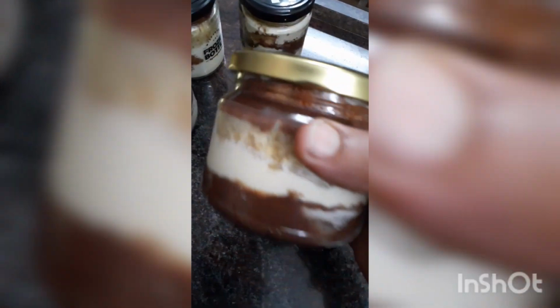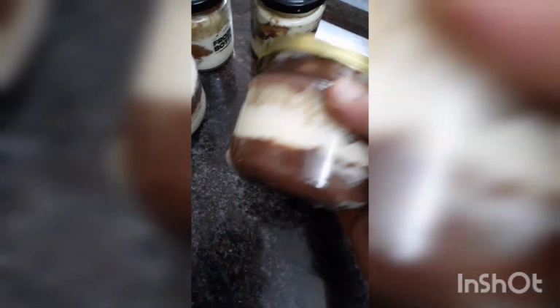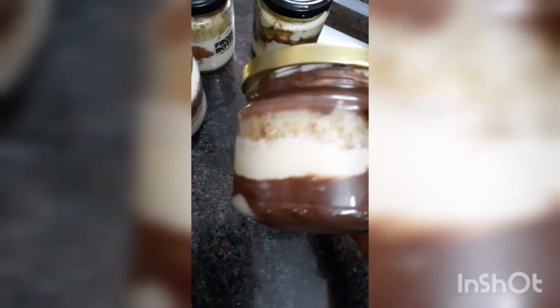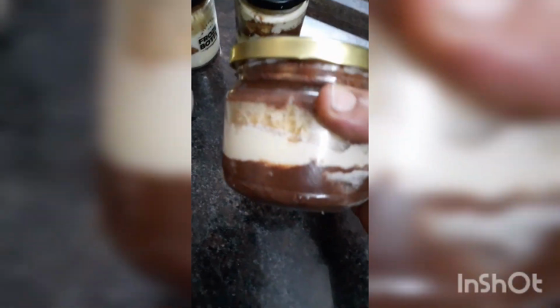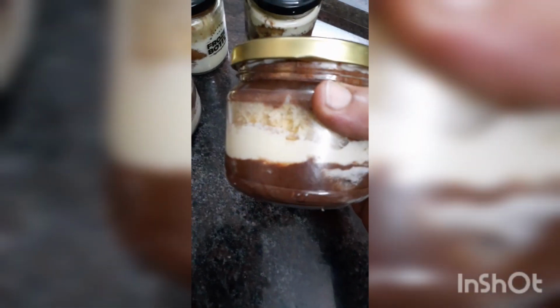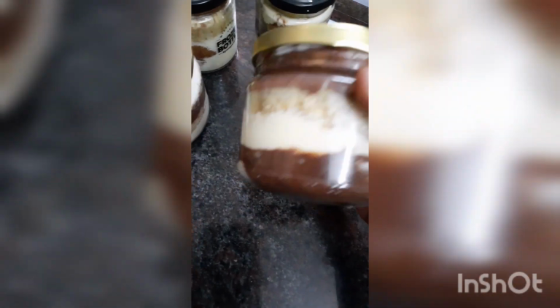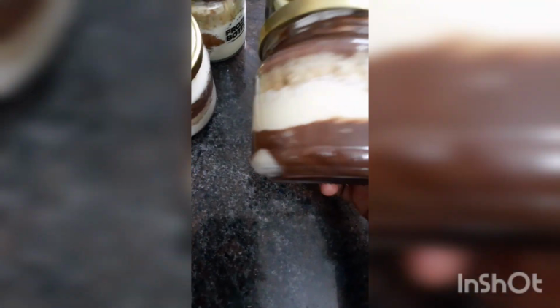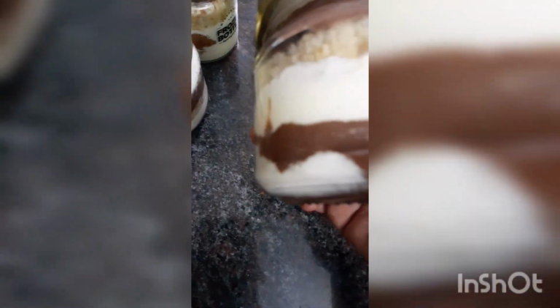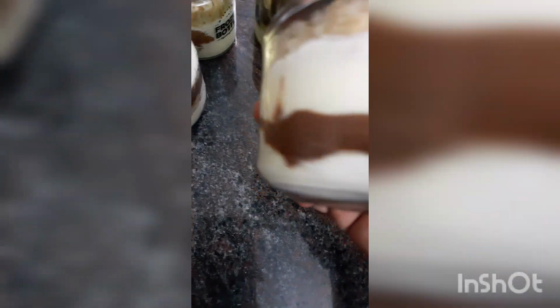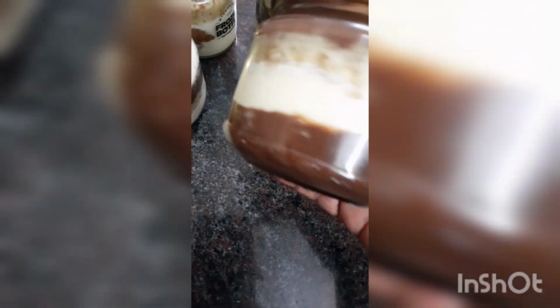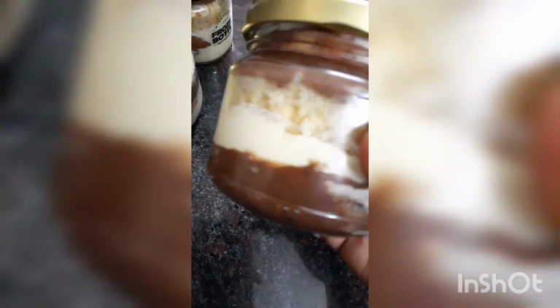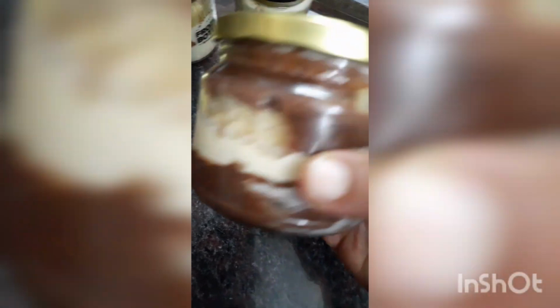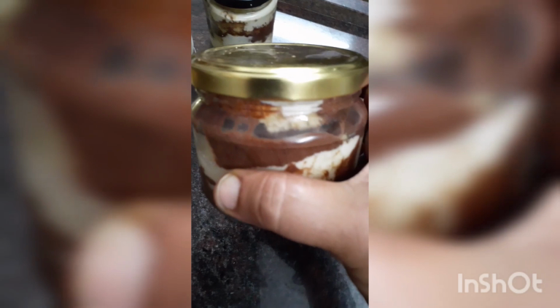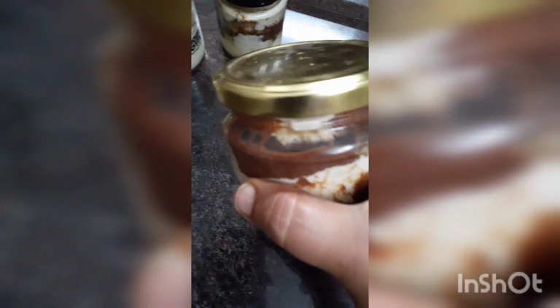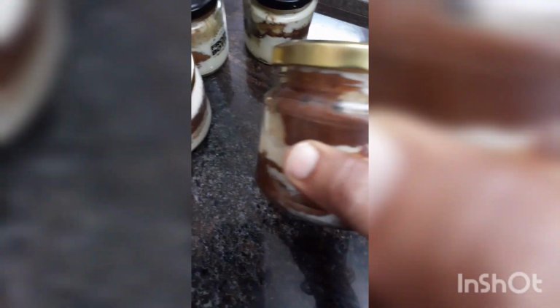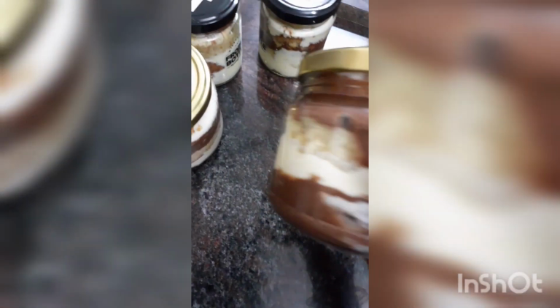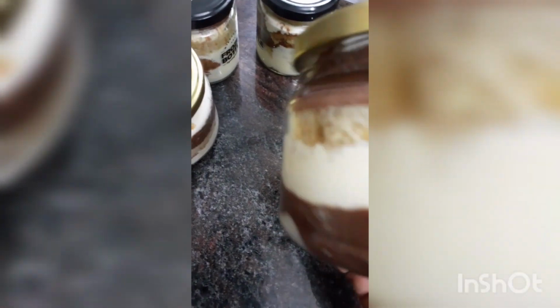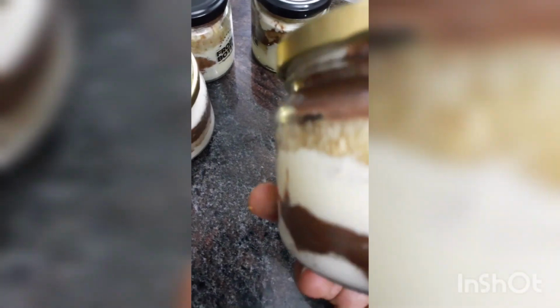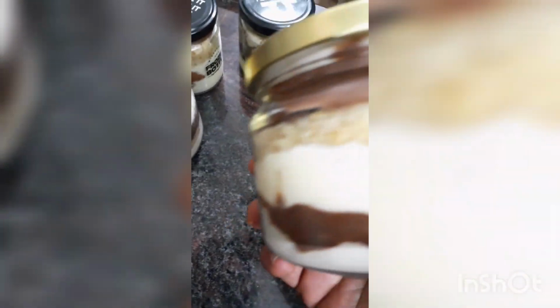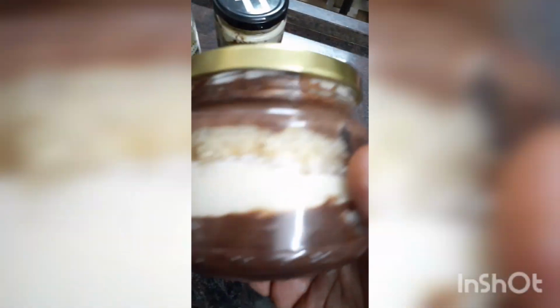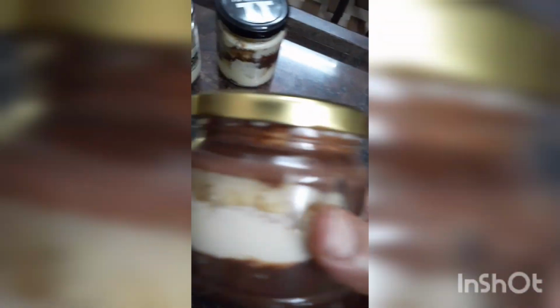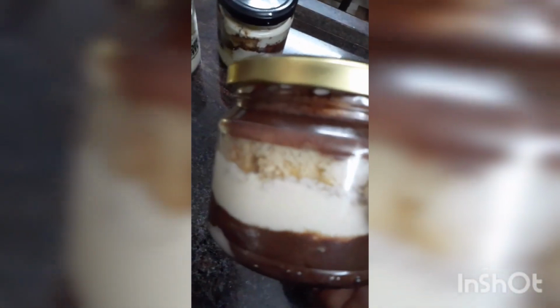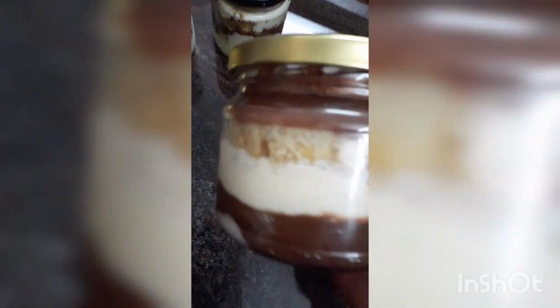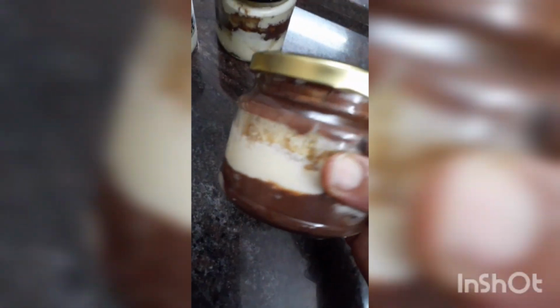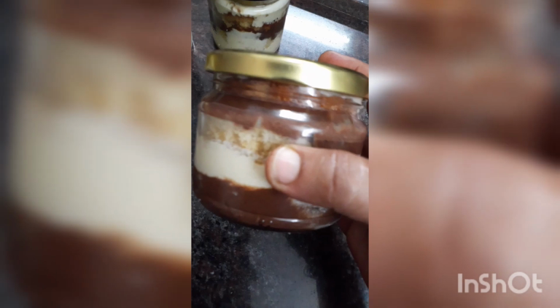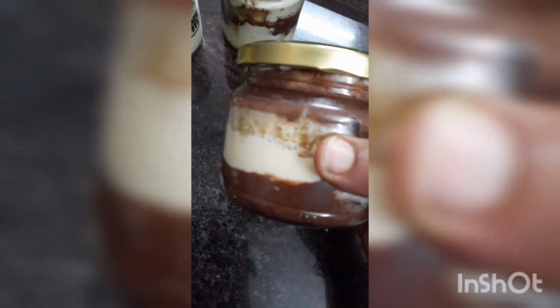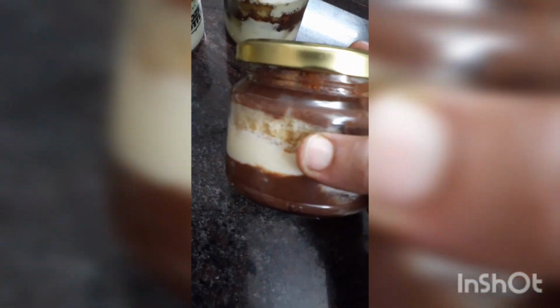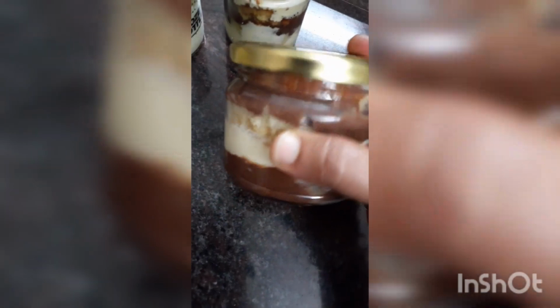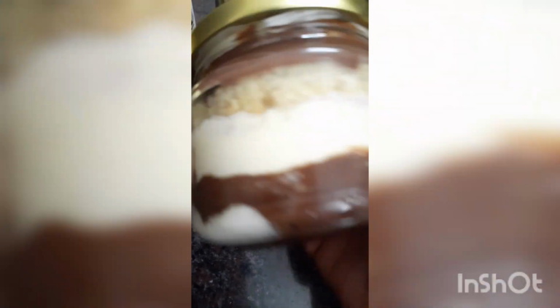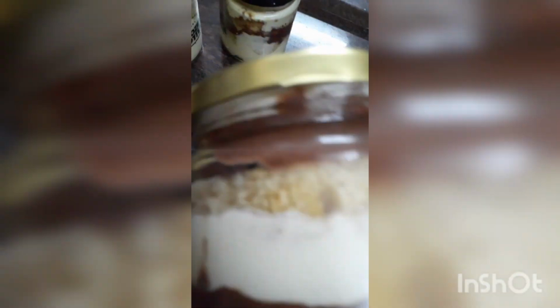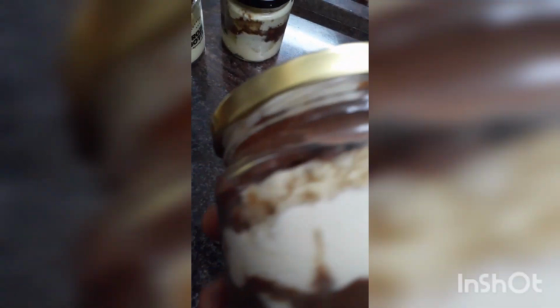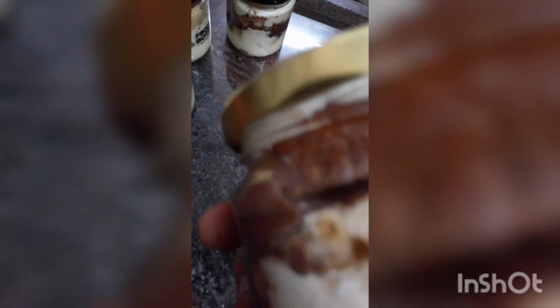And put a chocolate — it's a dark chocolate. I'm going to boil it.